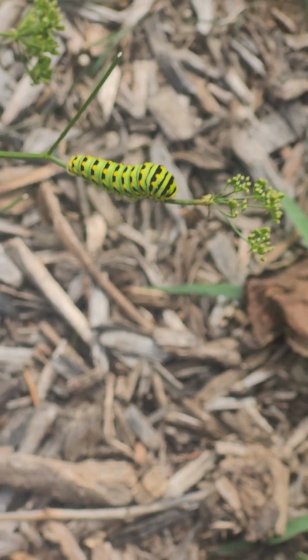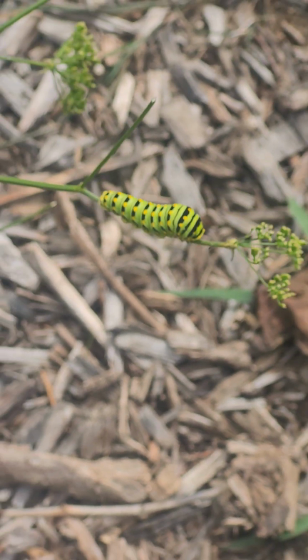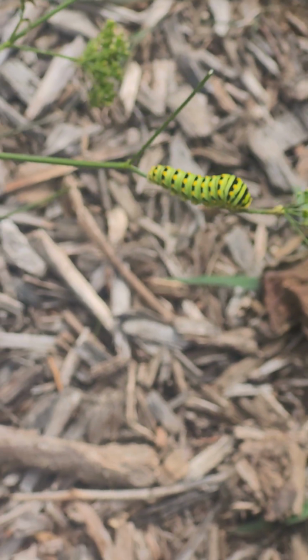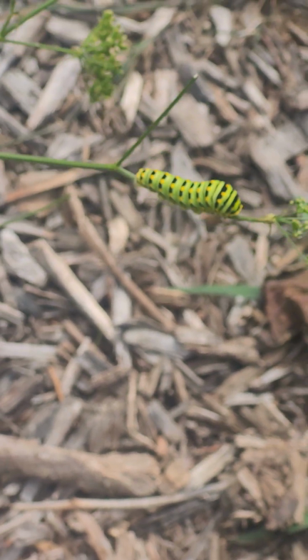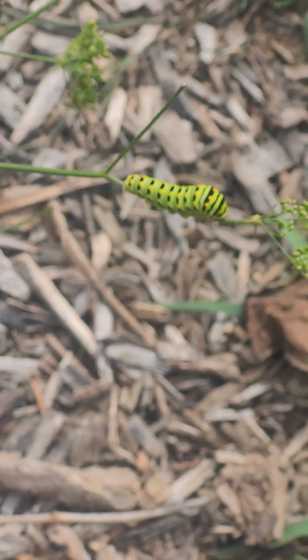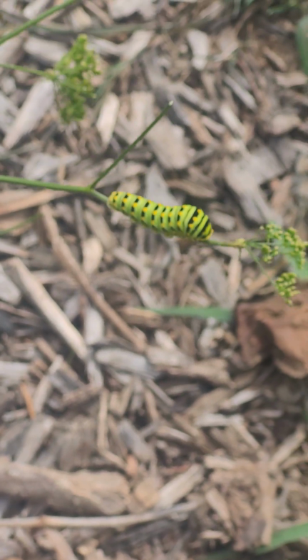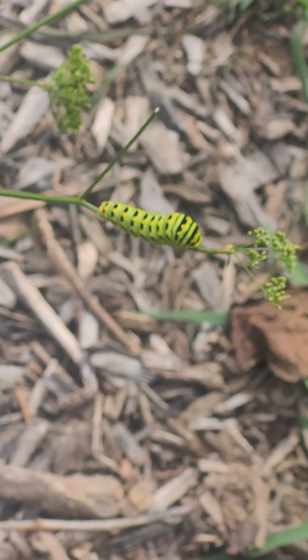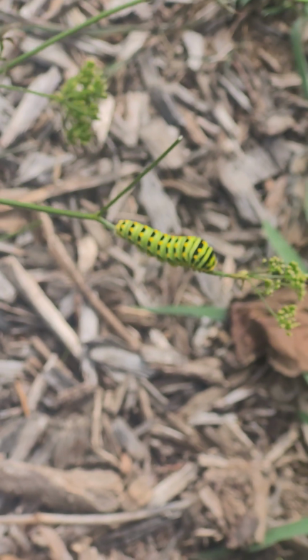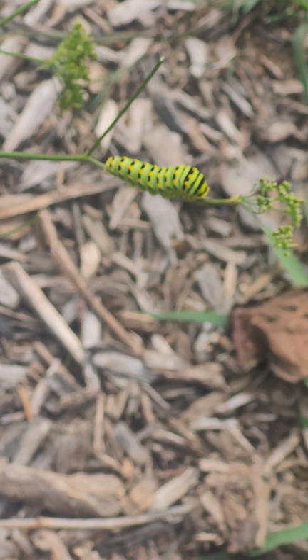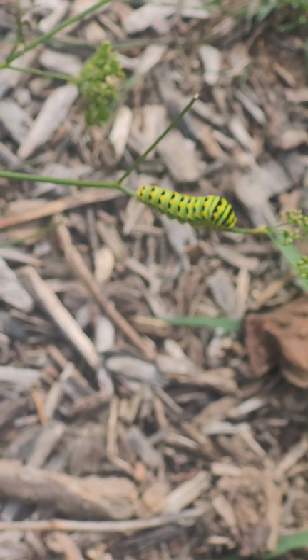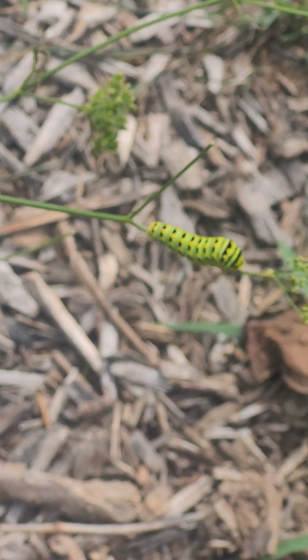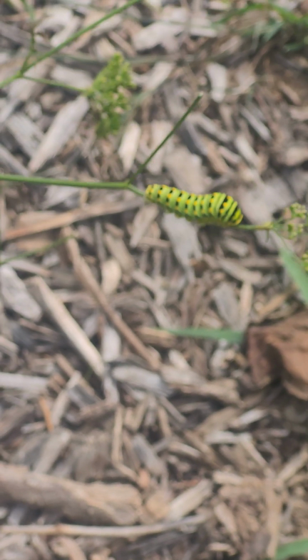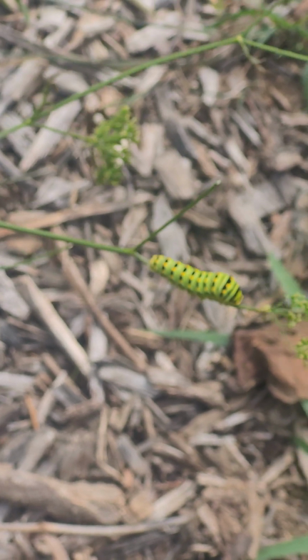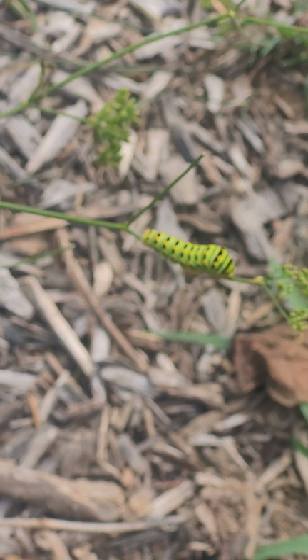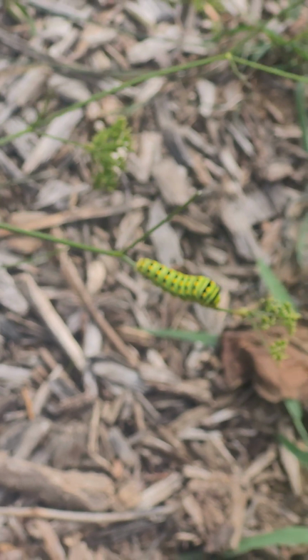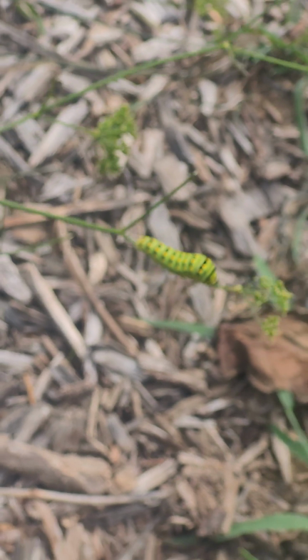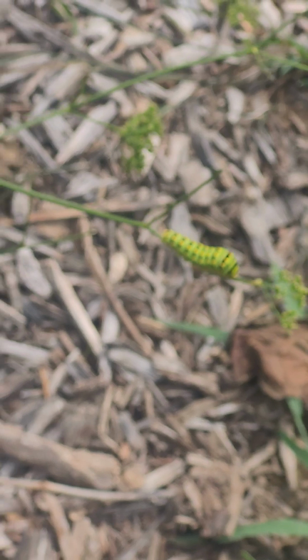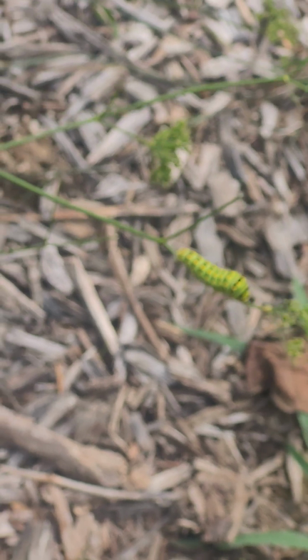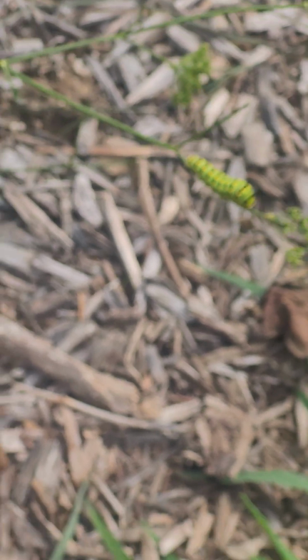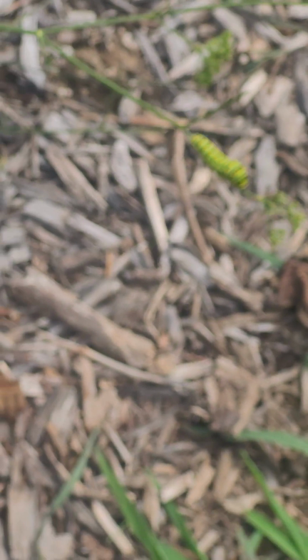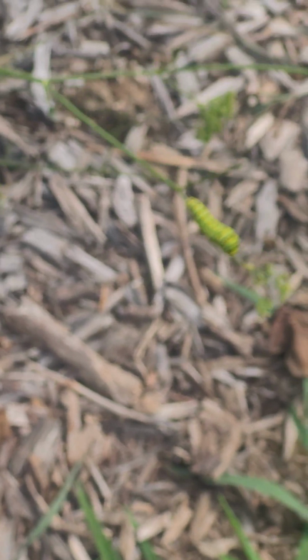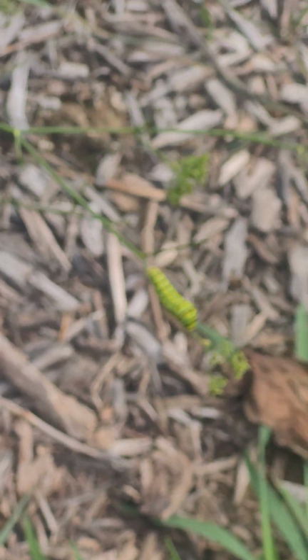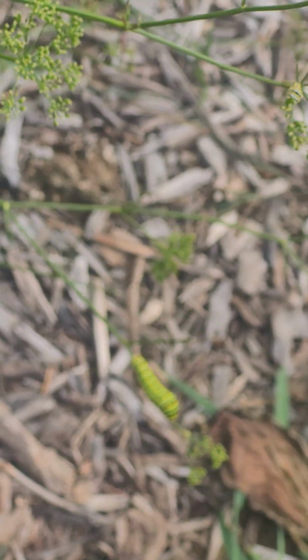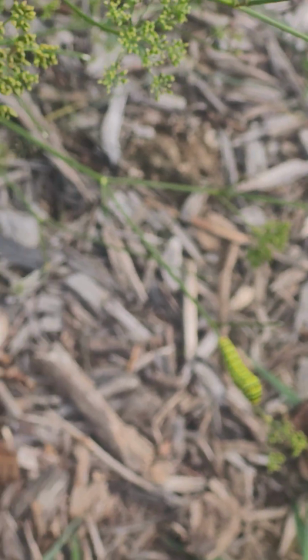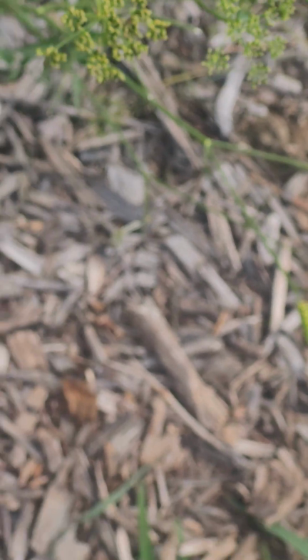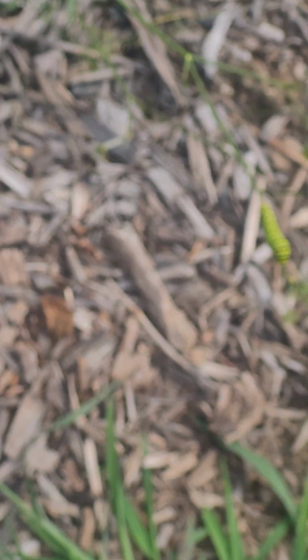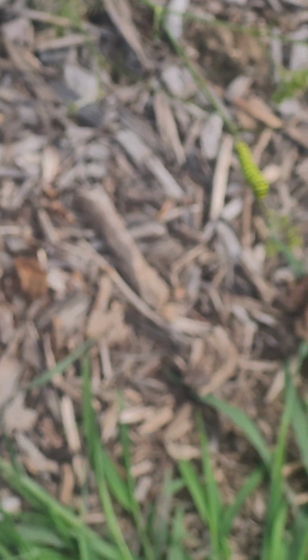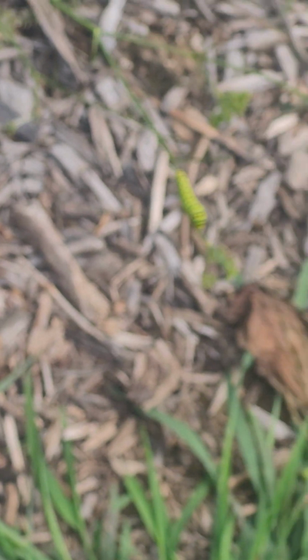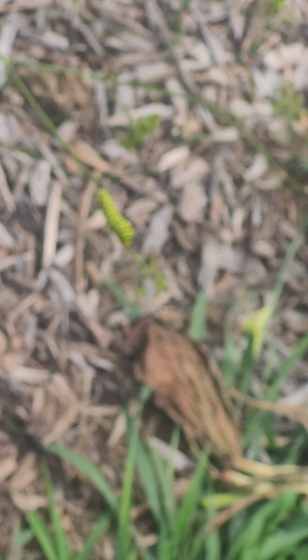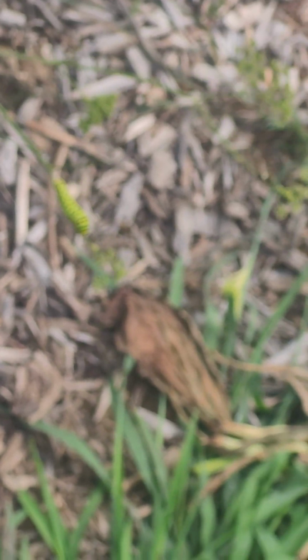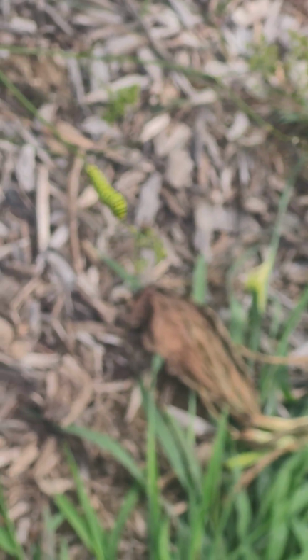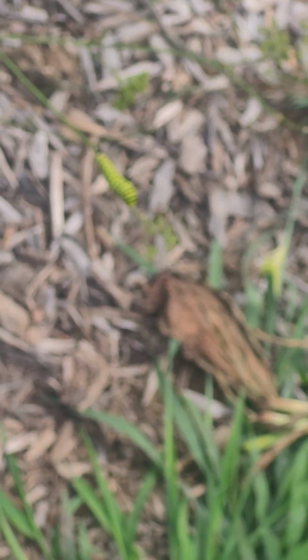Maybe just zoomed out — it's the best I'm going to get for you. They're a beautiful butterfly, and they mainly eat things like fennel and dill.